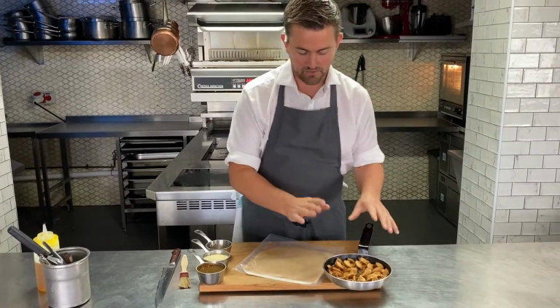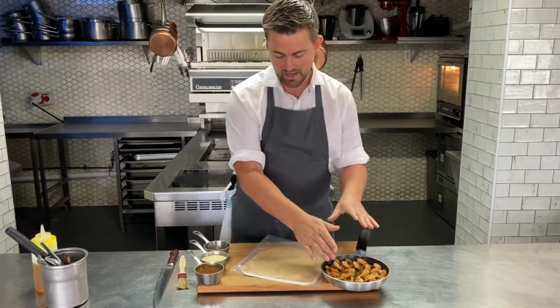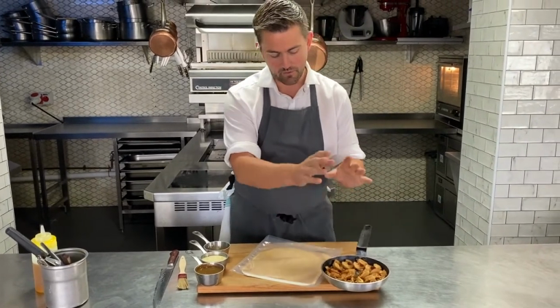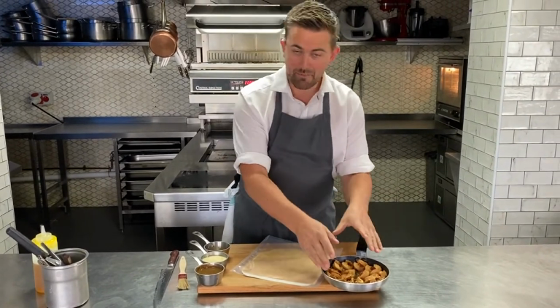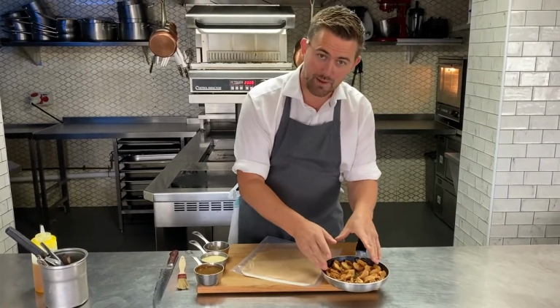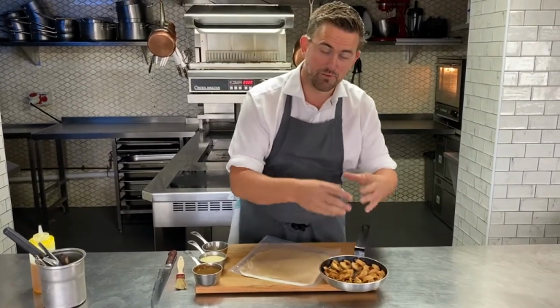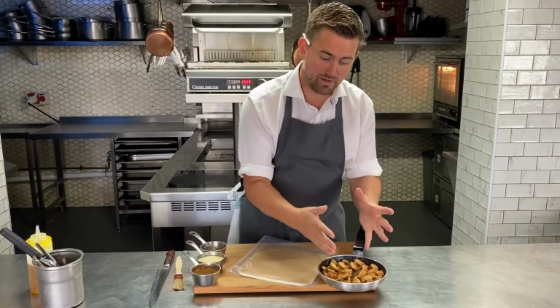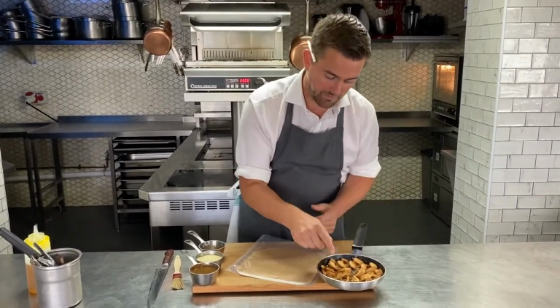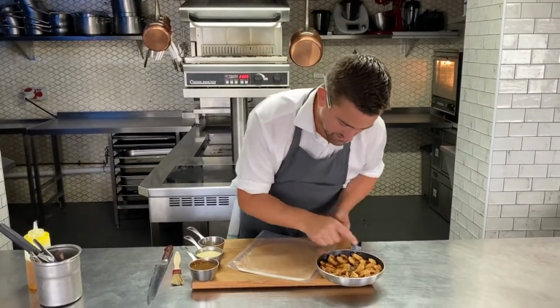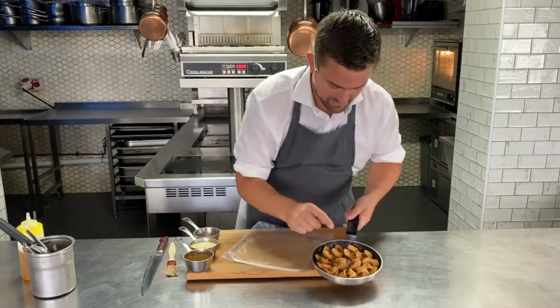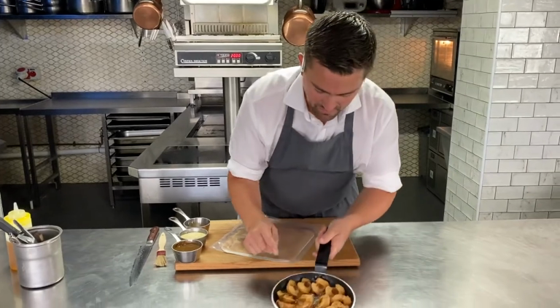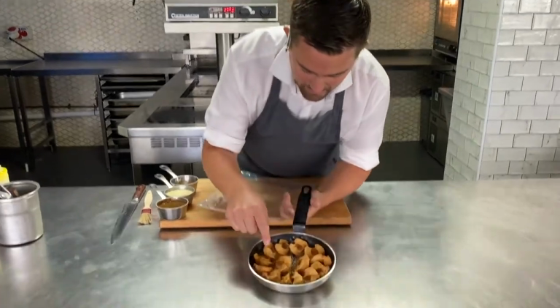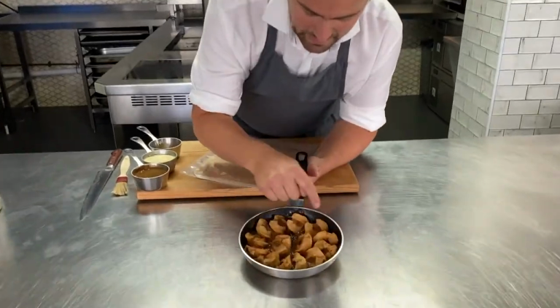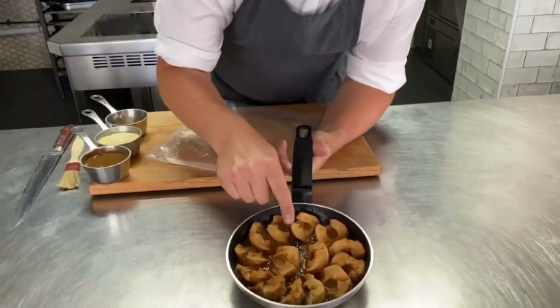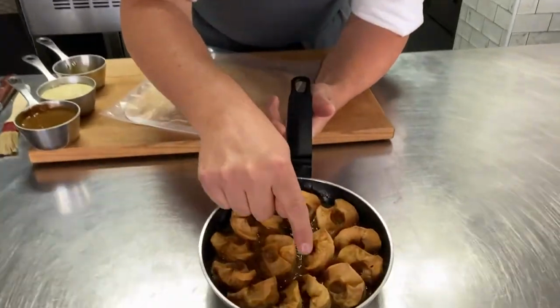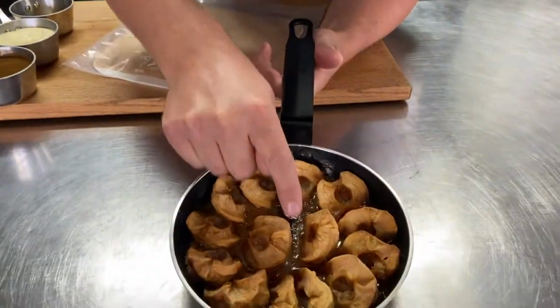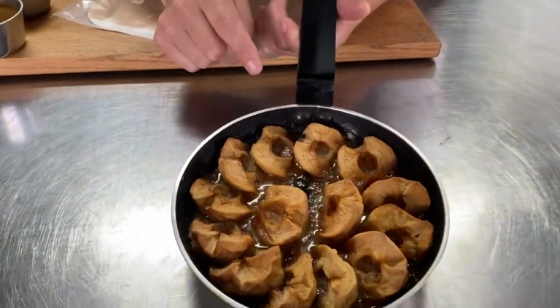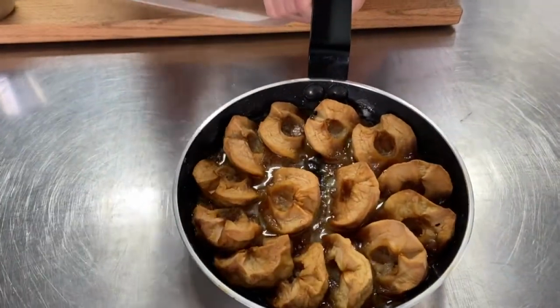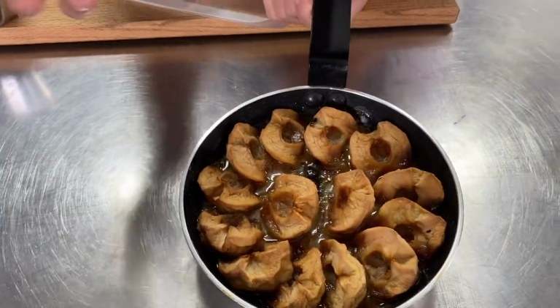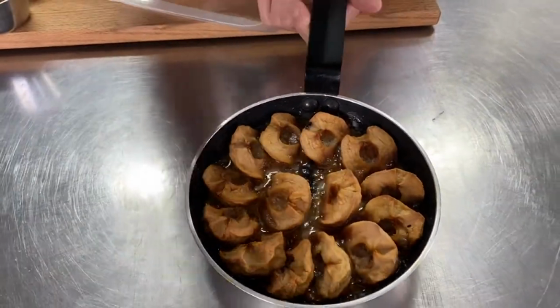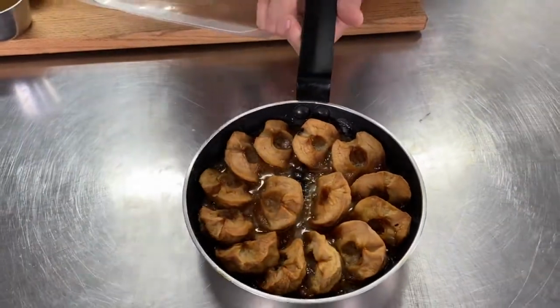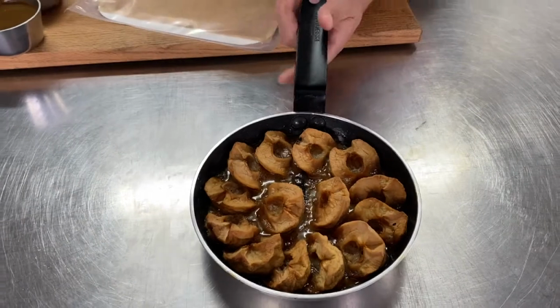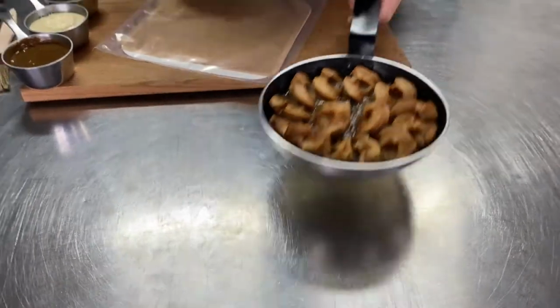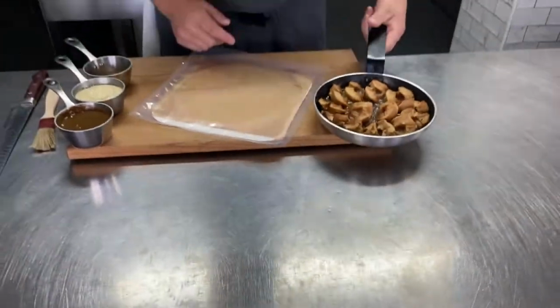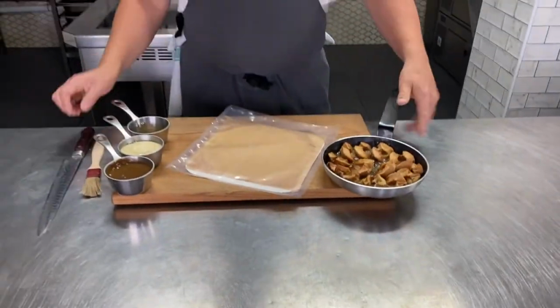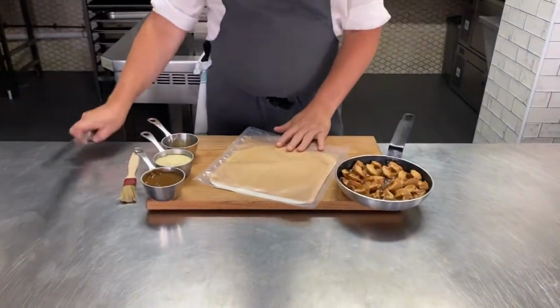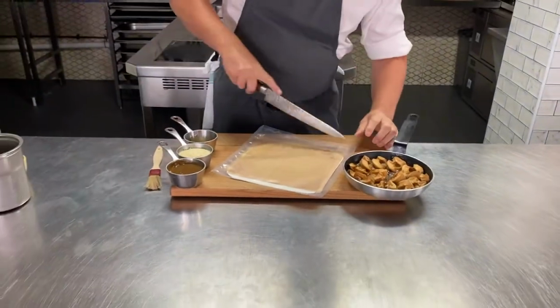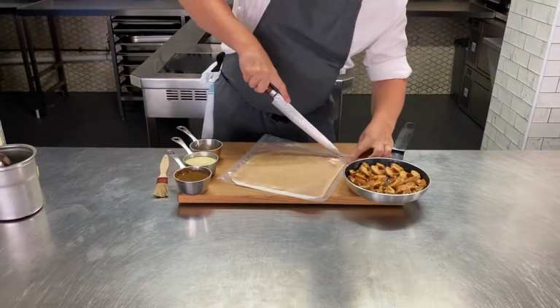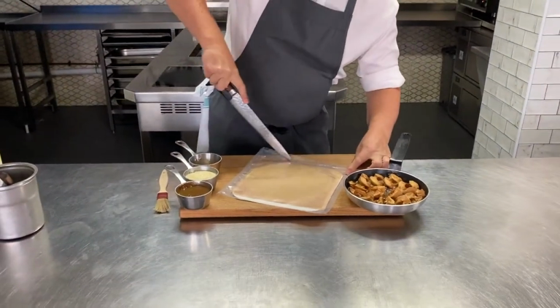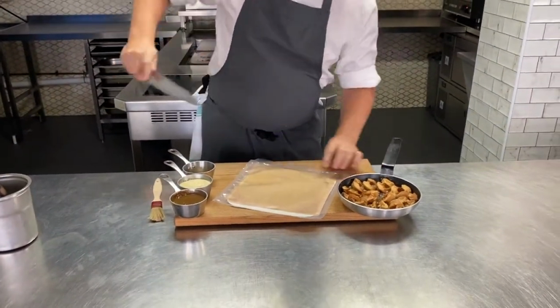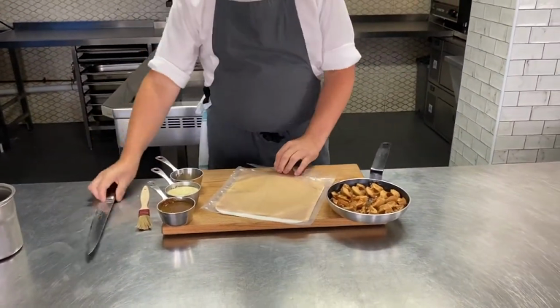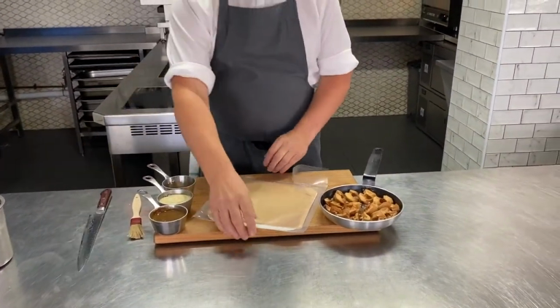In there we've got our Picnady apples, which have already been caramelised. You can see the caramel. We've got a little piece of cassia, which you don't eat, but it's in there to flavour the whole Tarte Tatin. And then we've got our little disc of pastry.